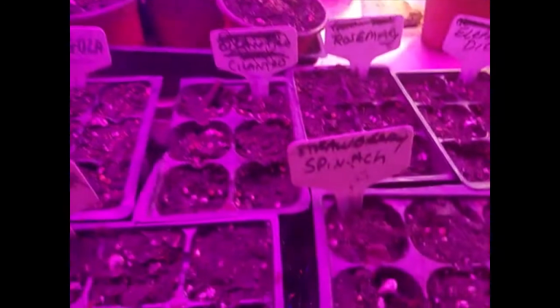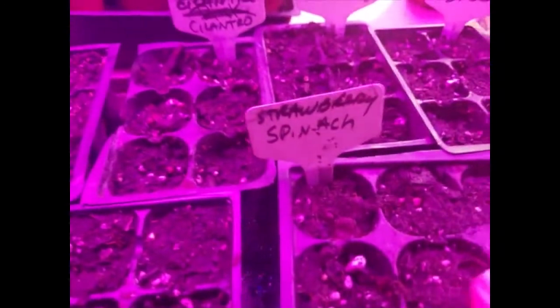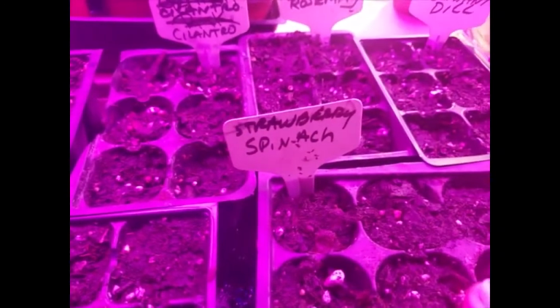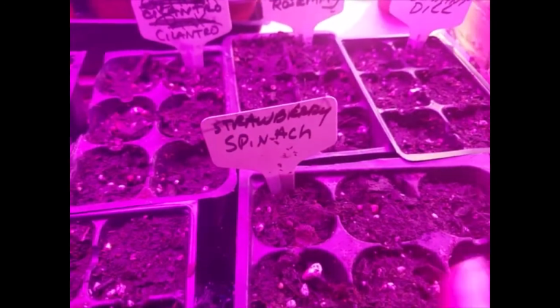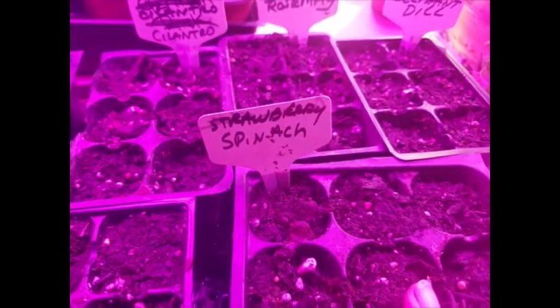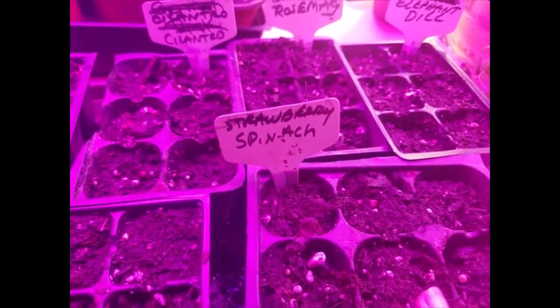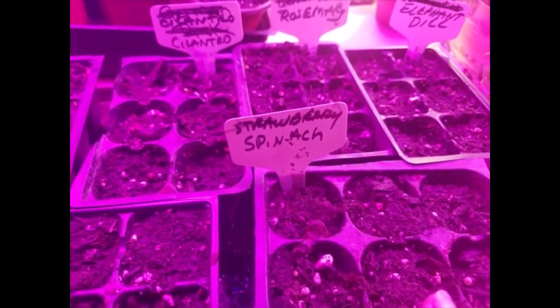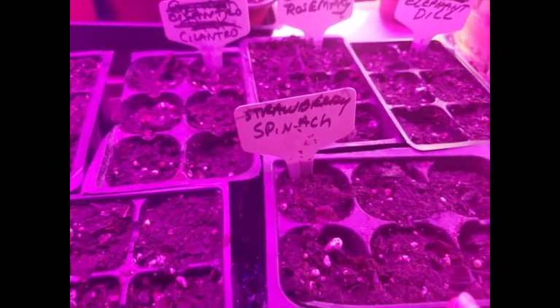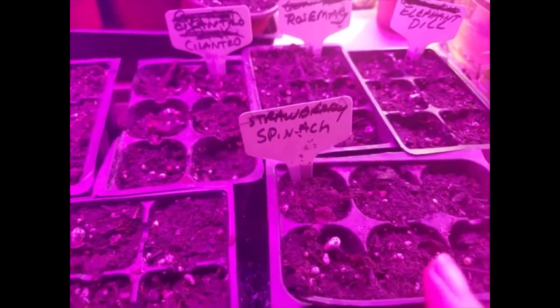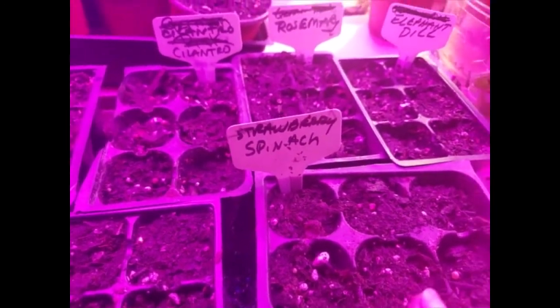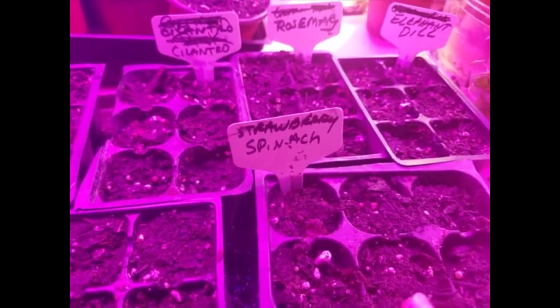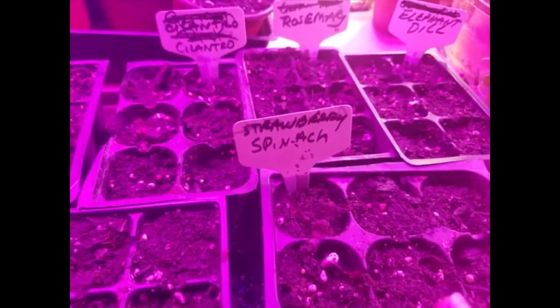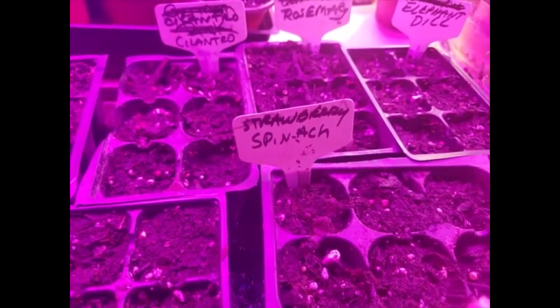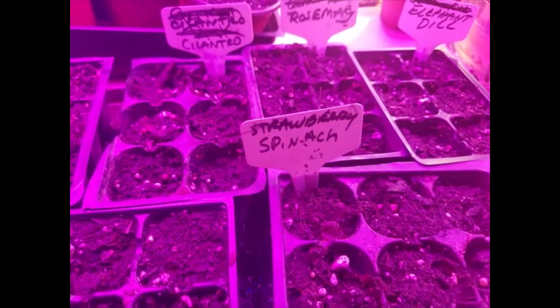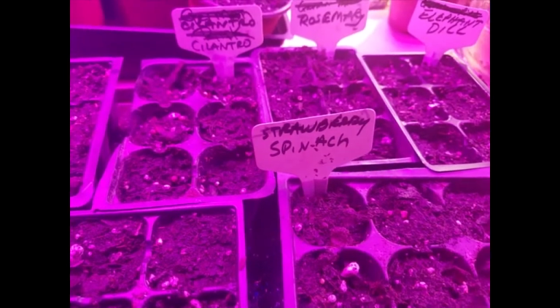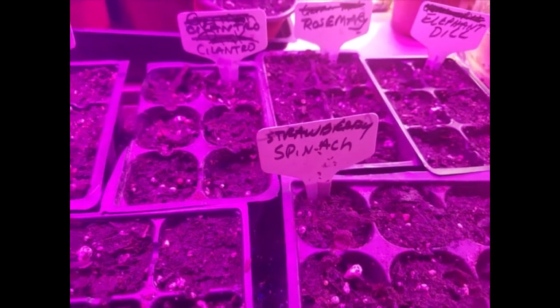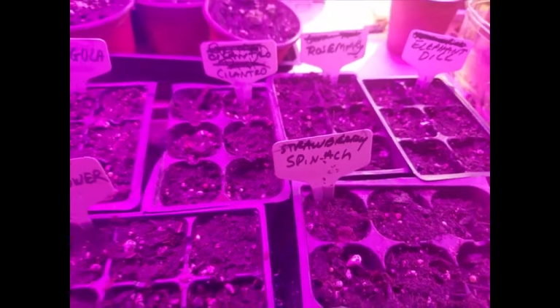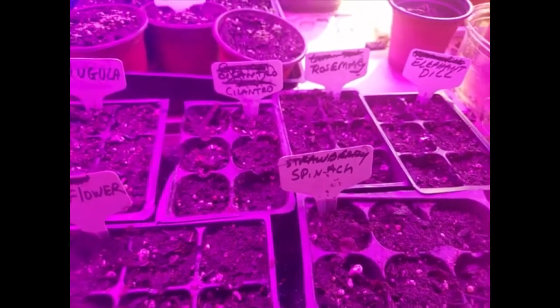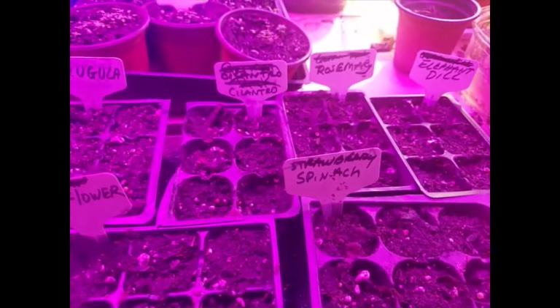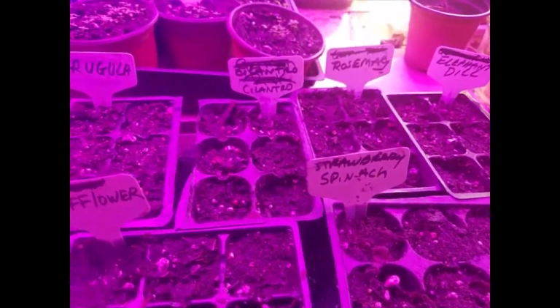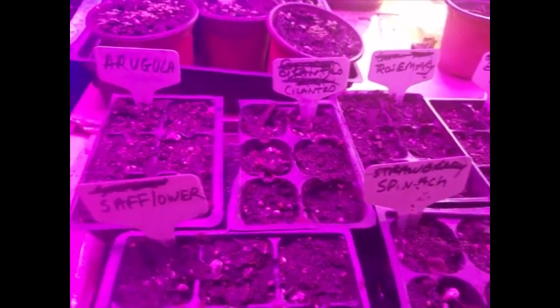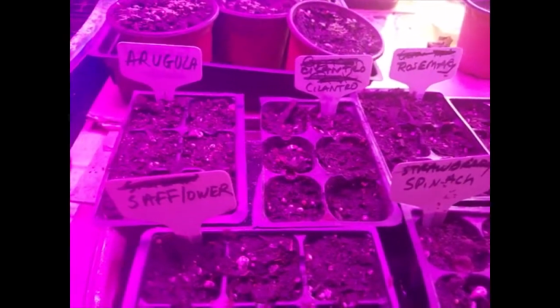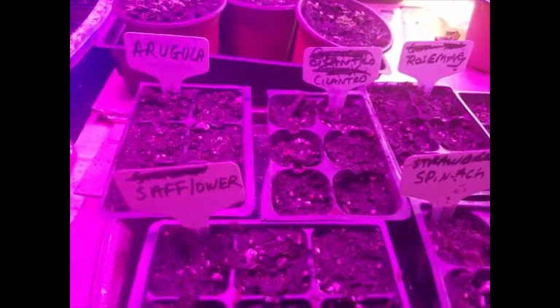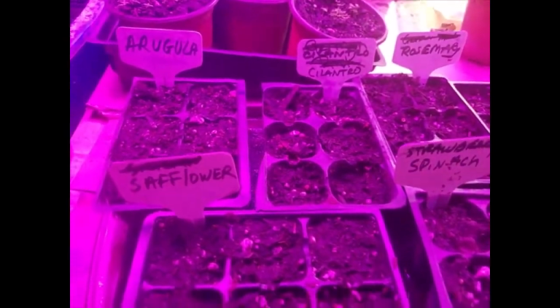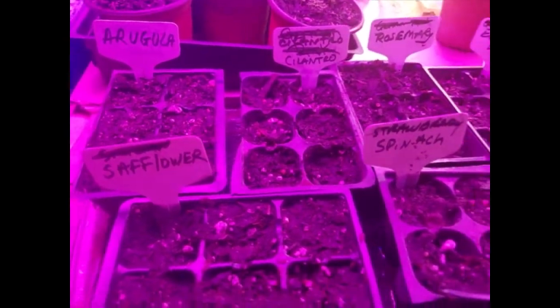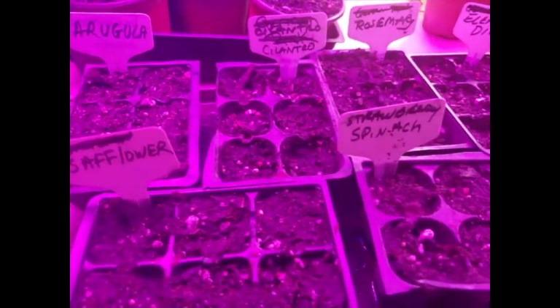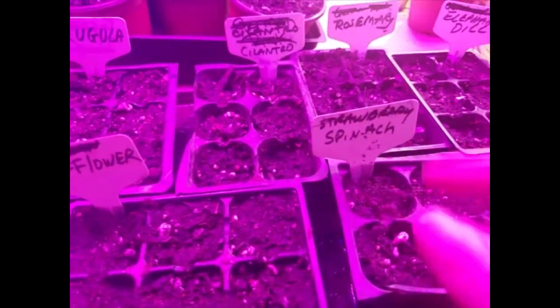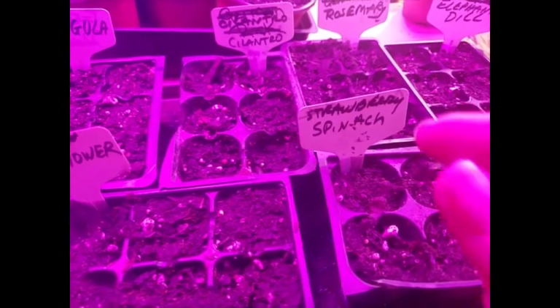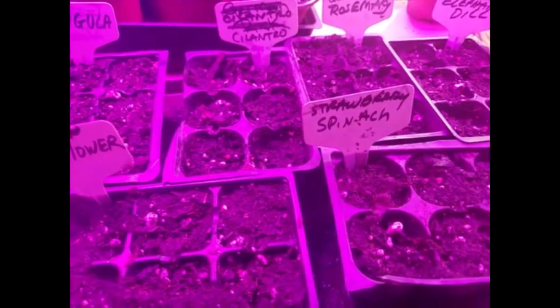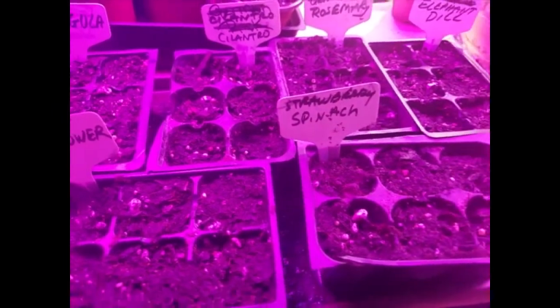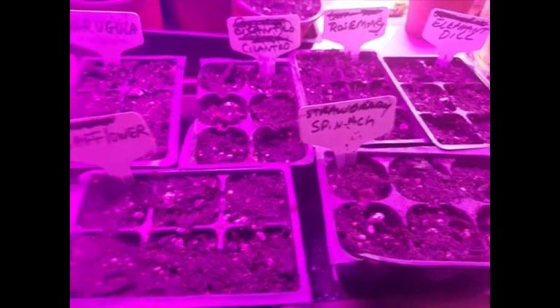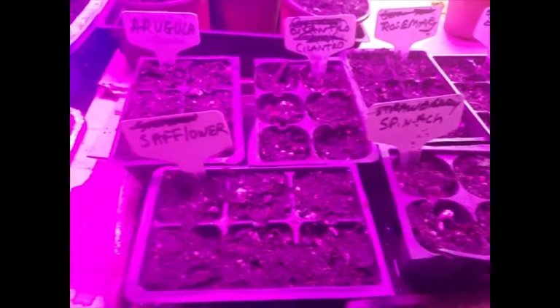Now this is interesting — strawberry spinach. It's a spinach green. I don't think it's actually spinach, but it's a spinach green that grows little strawberry-looking things on them.